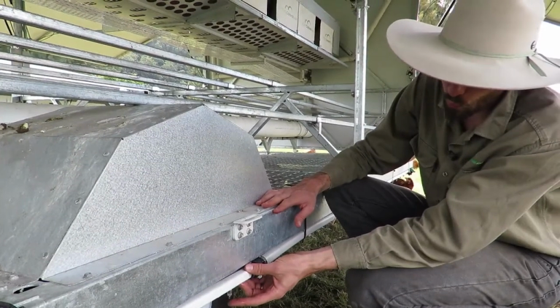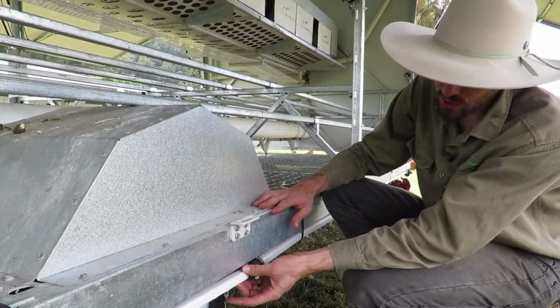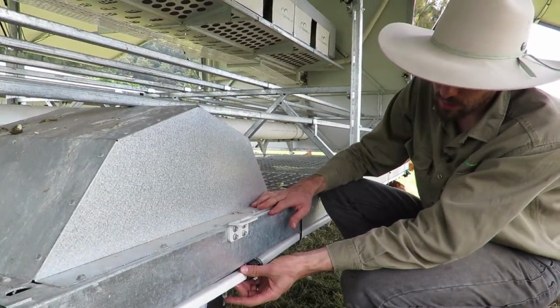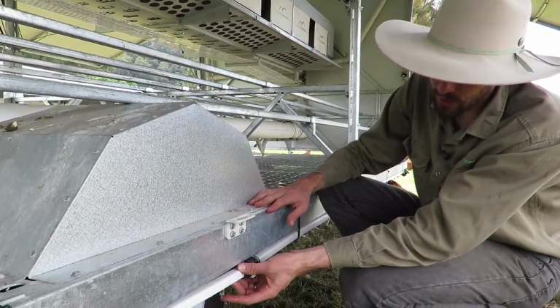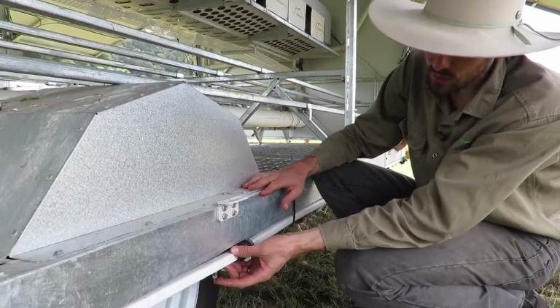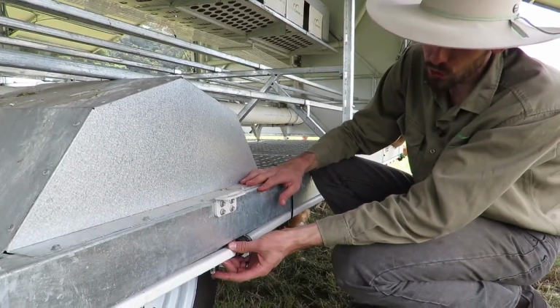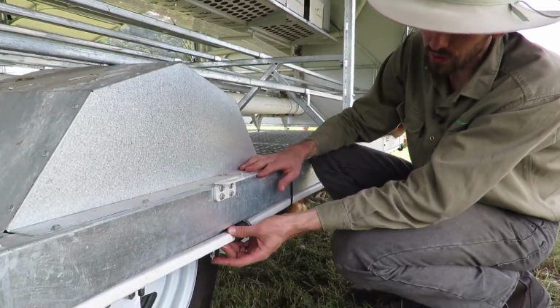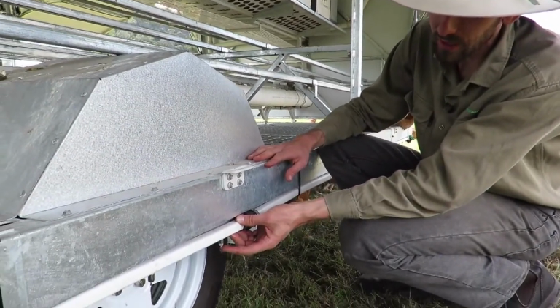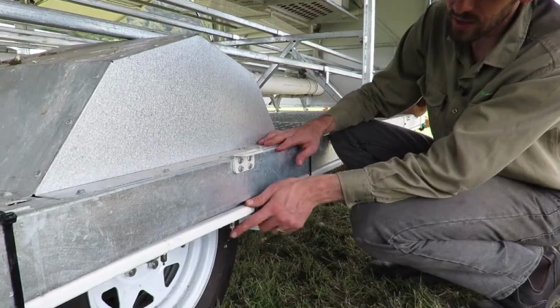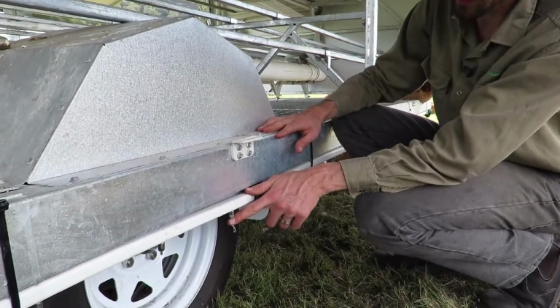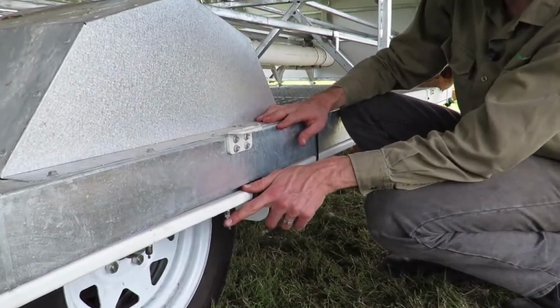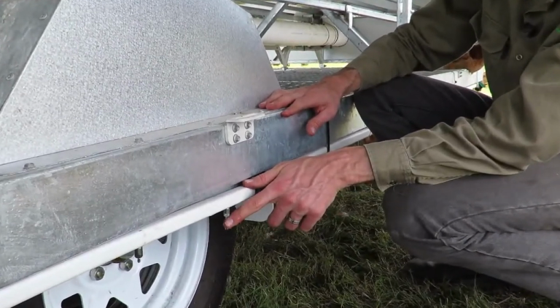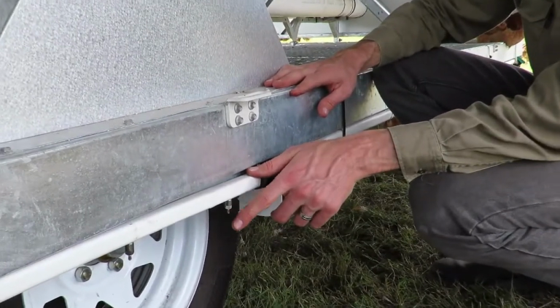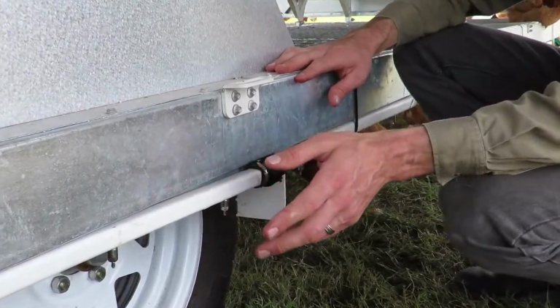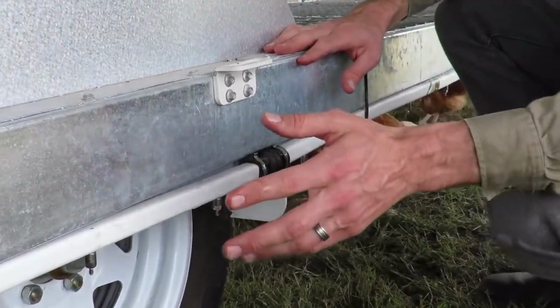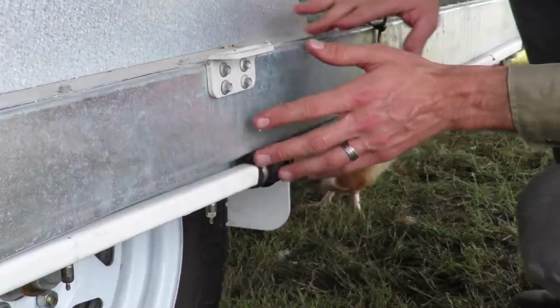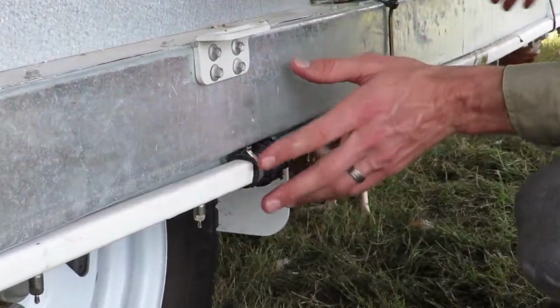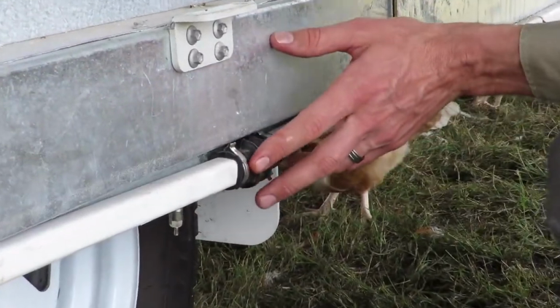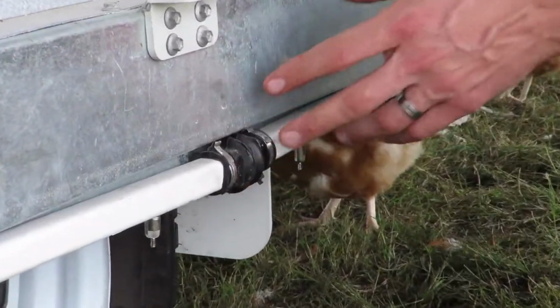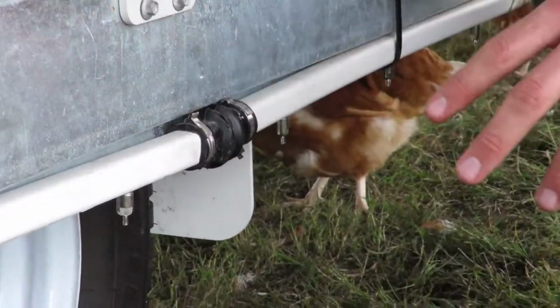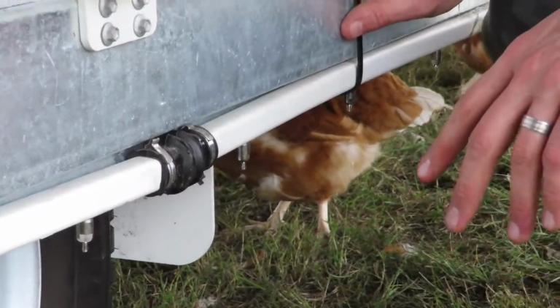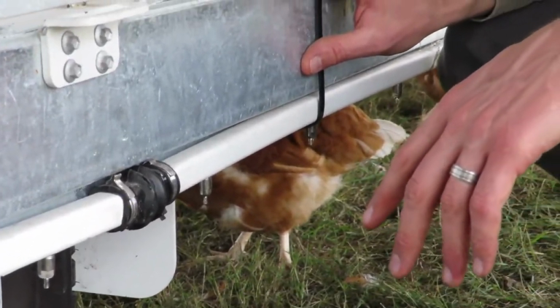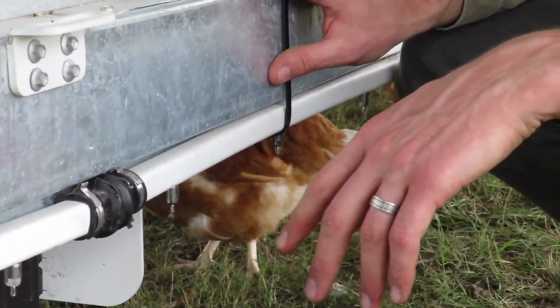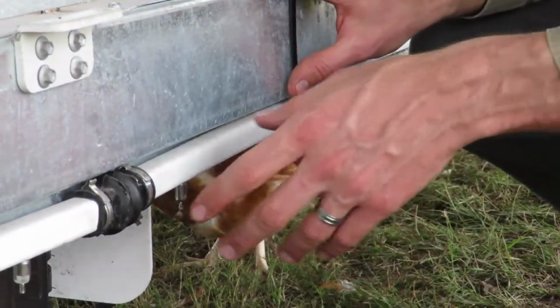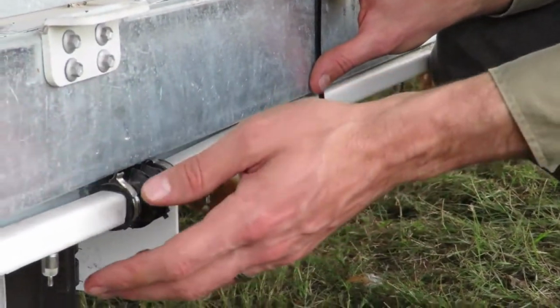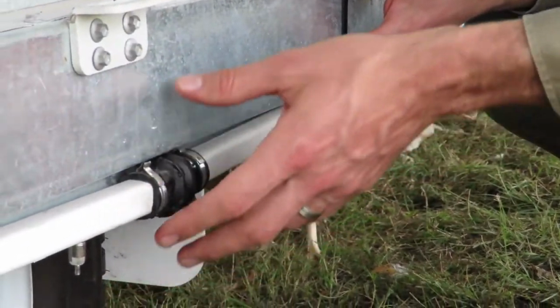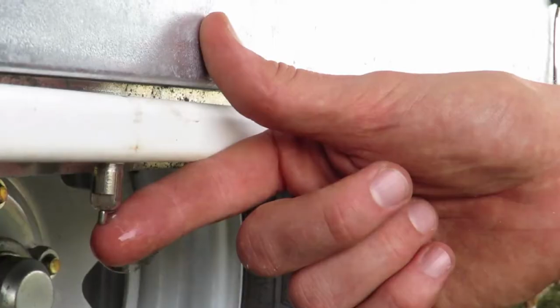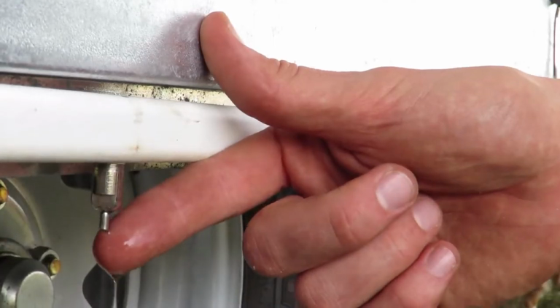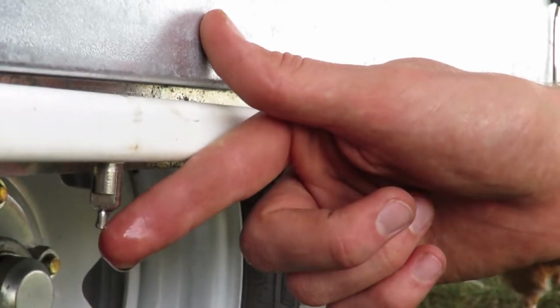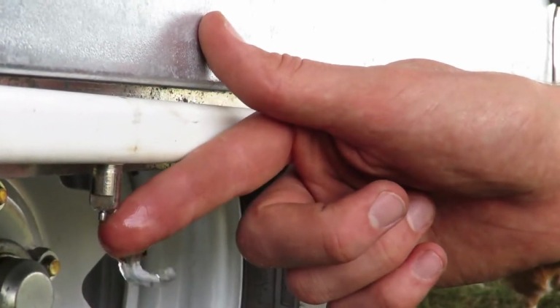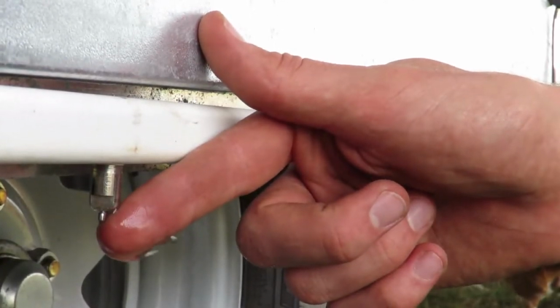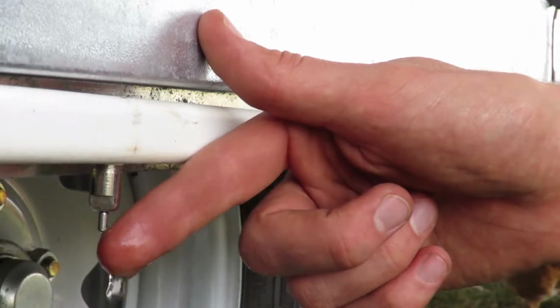When the chickens come up they'll just push on to that and then the water will release. This can go down almost the full length of both sides of the caravan, allowing the chickens to have plenty of access to water.